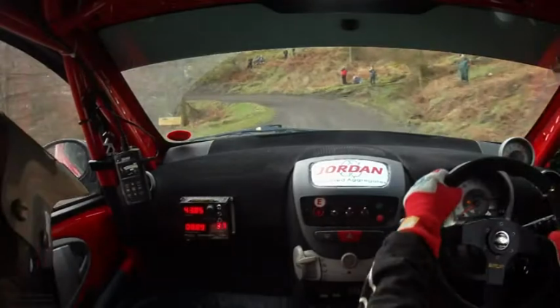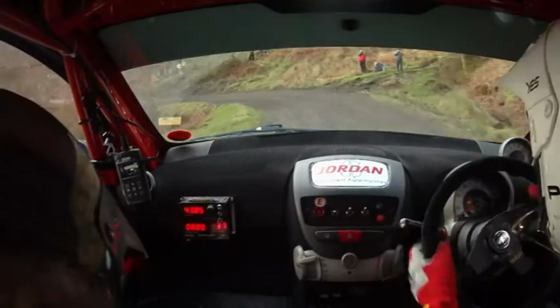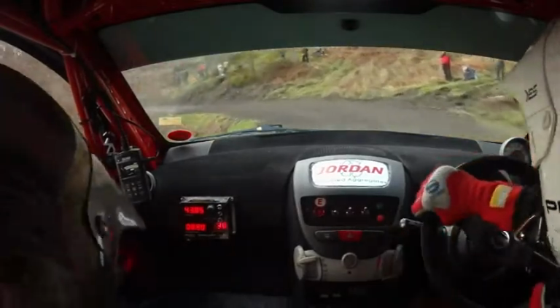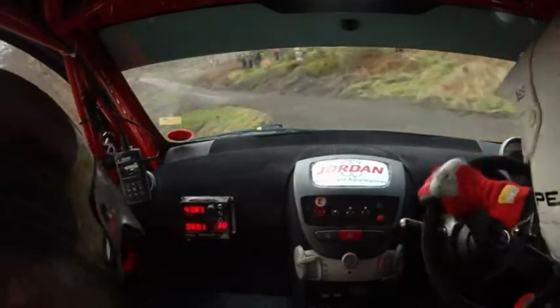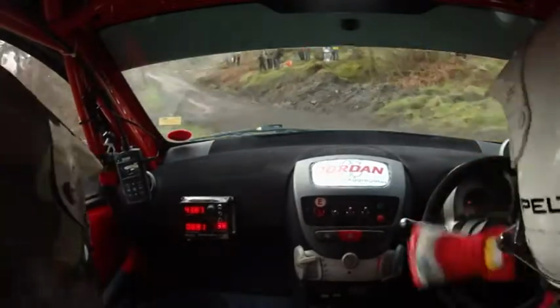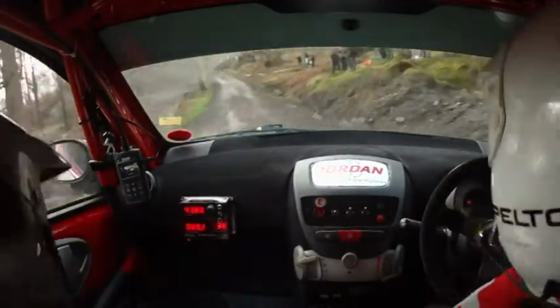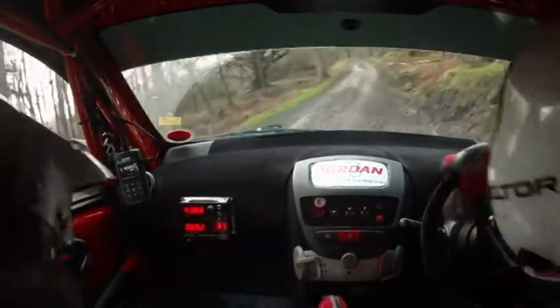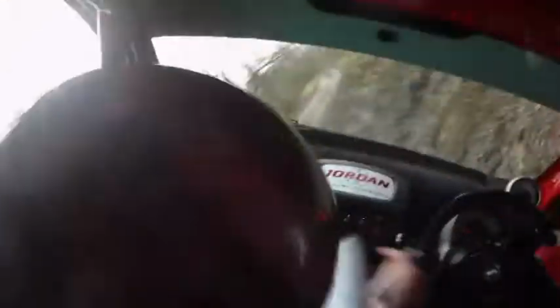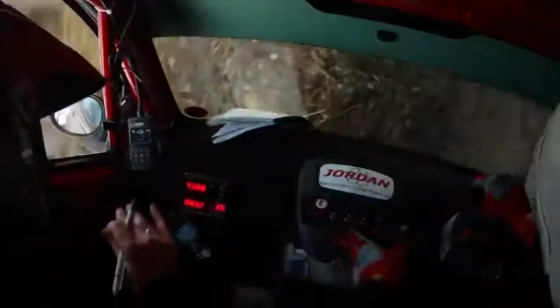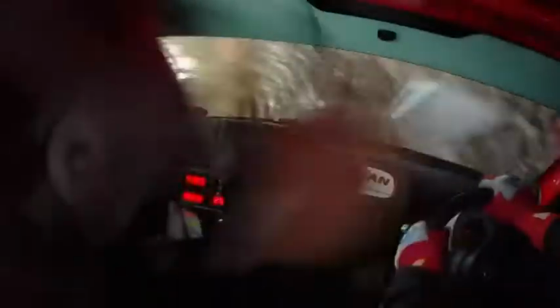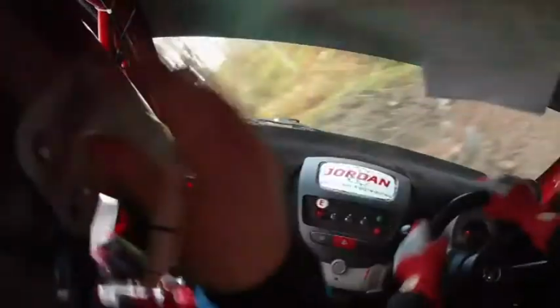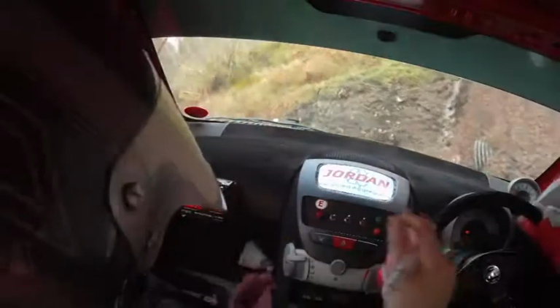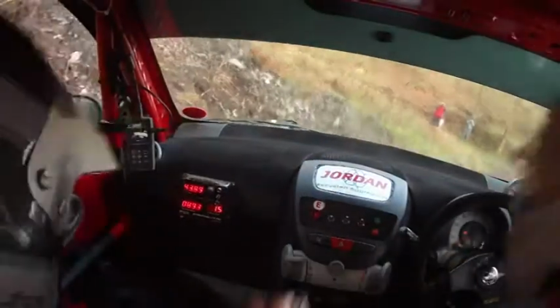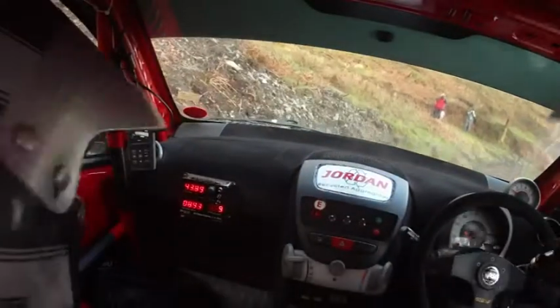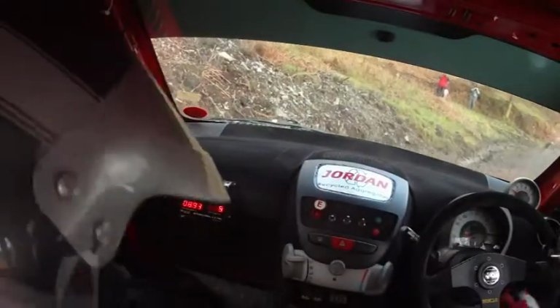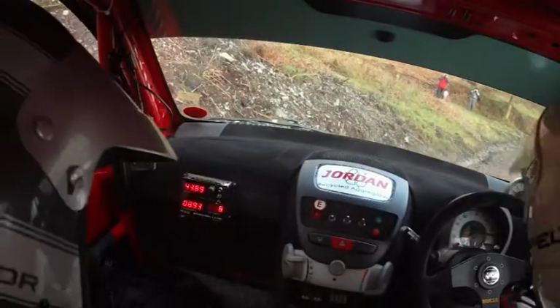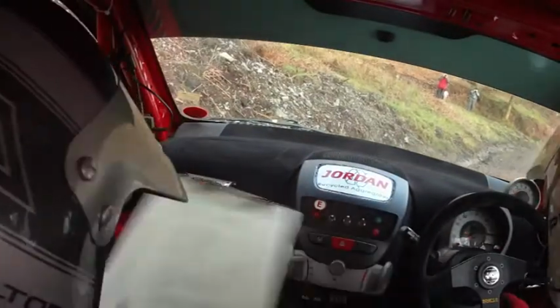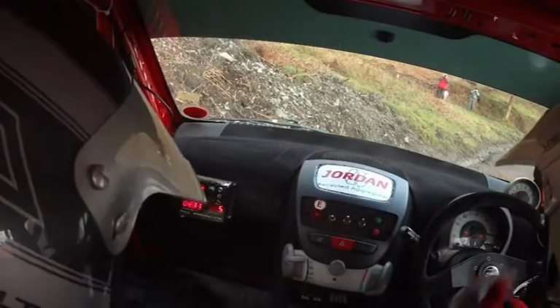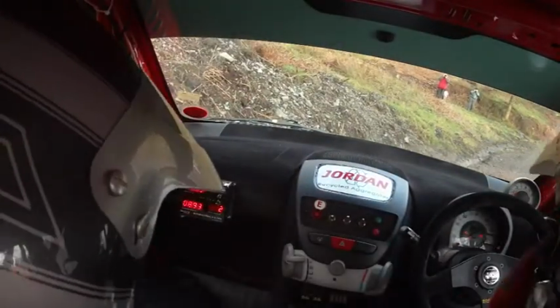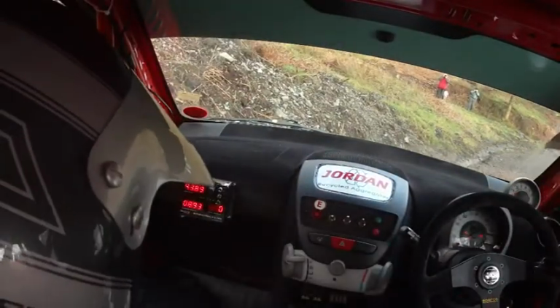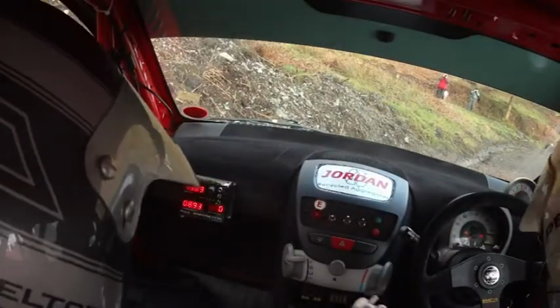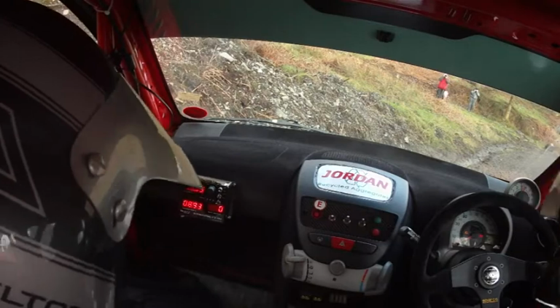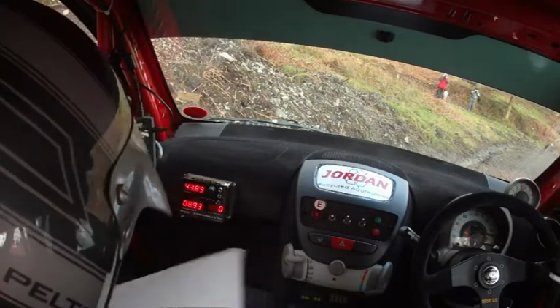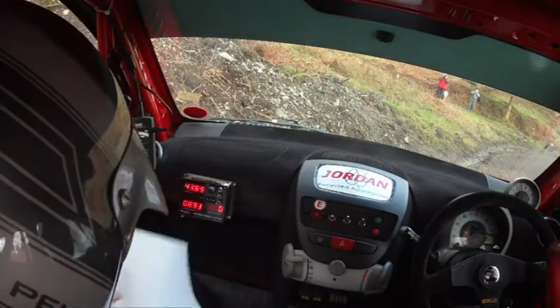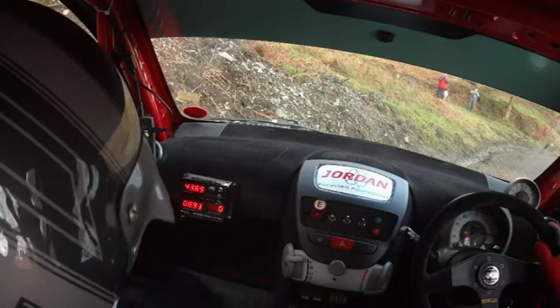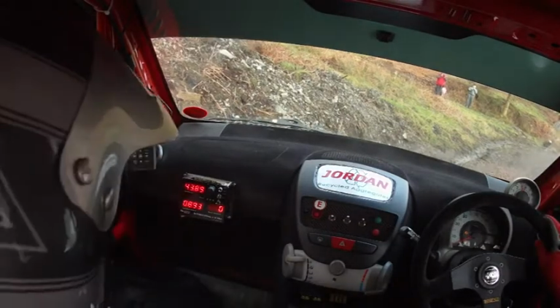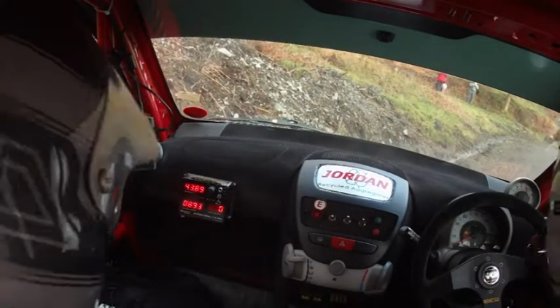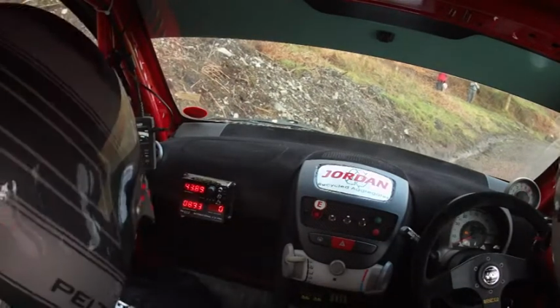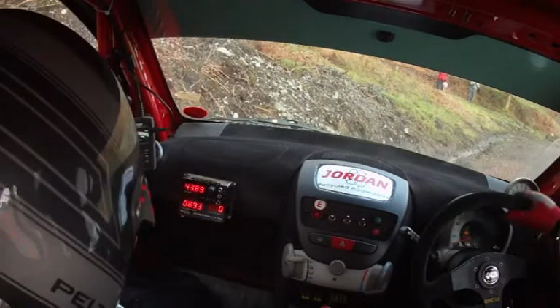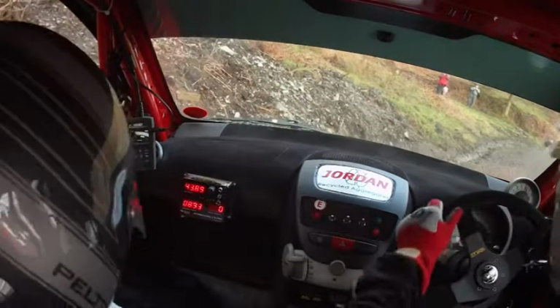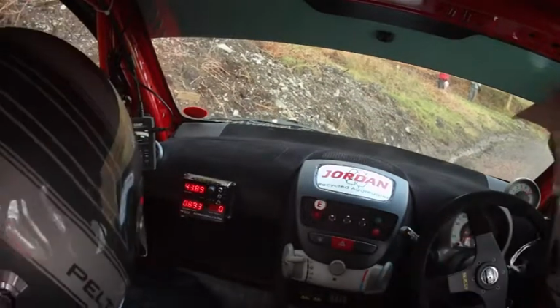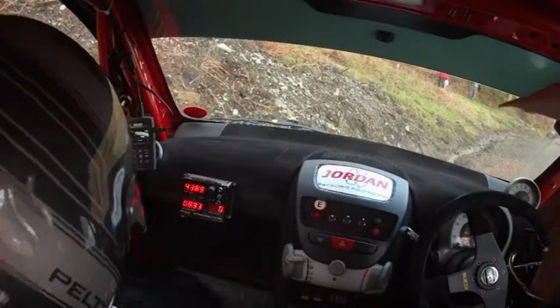Caution two right over crest bump. You alright? Yep, I'm fine. No, he's stuck.